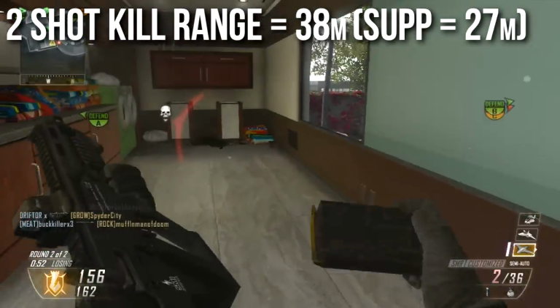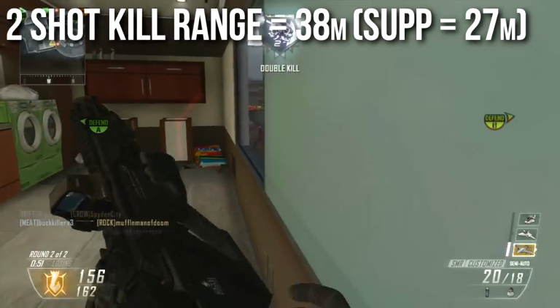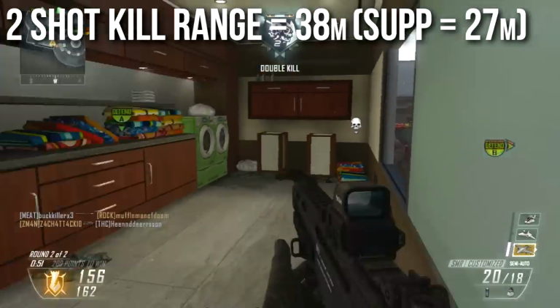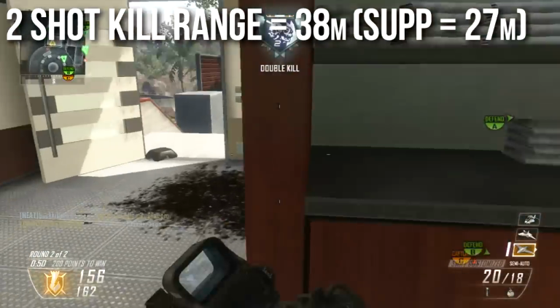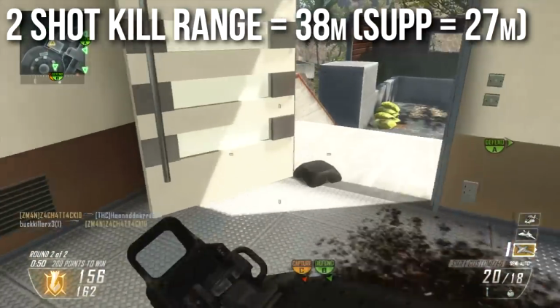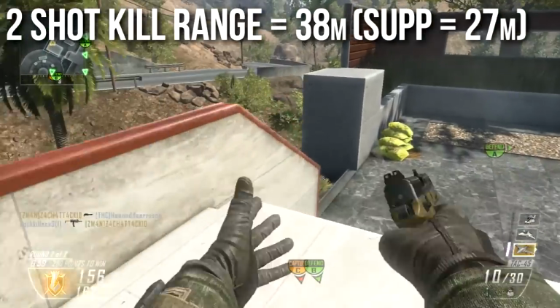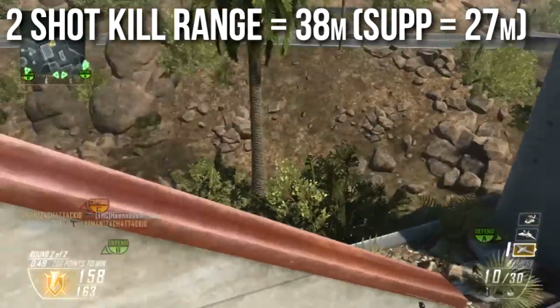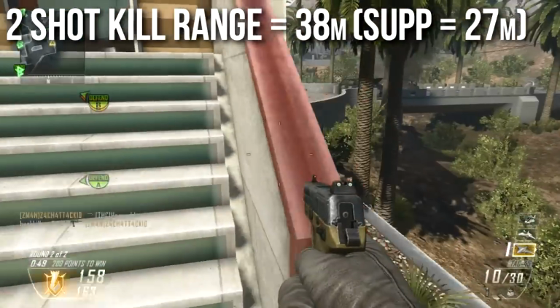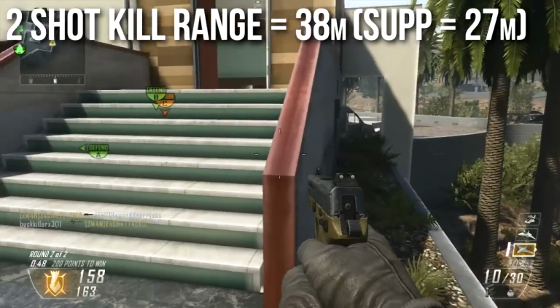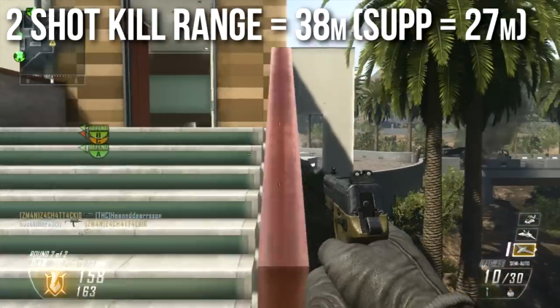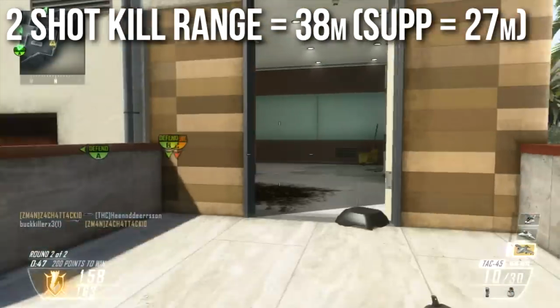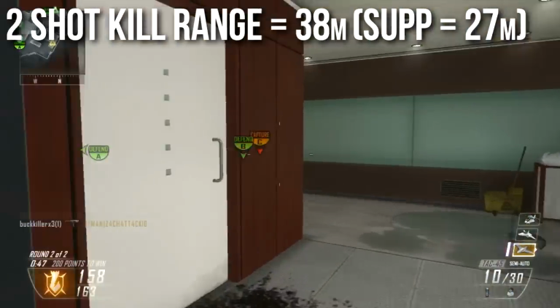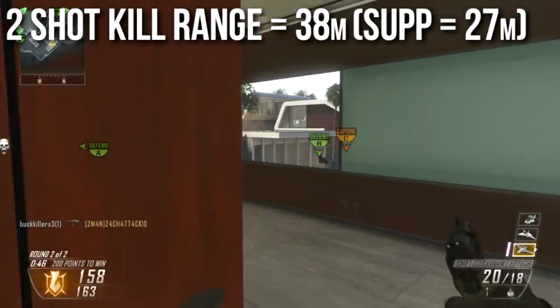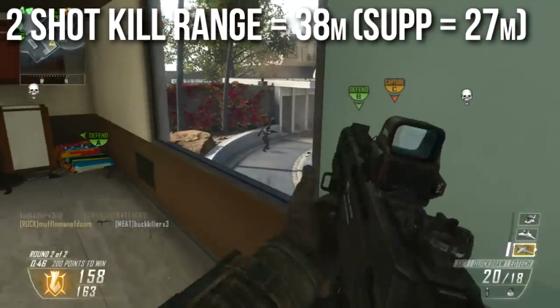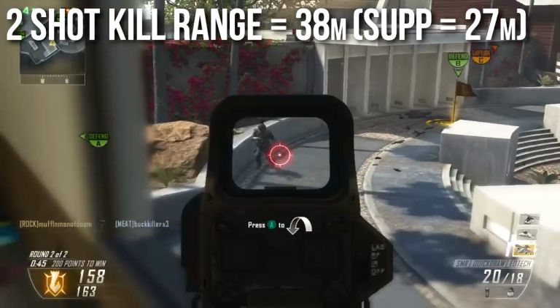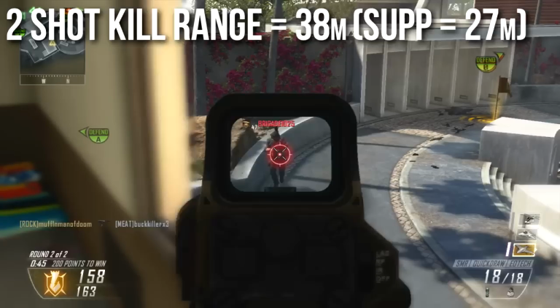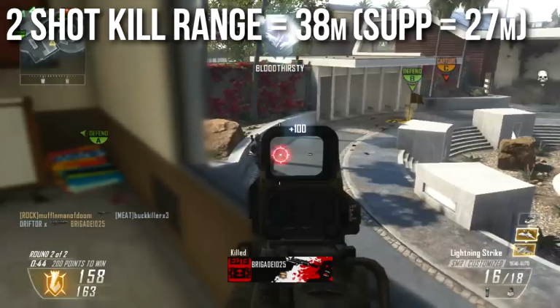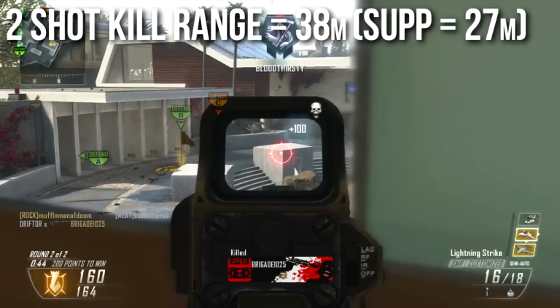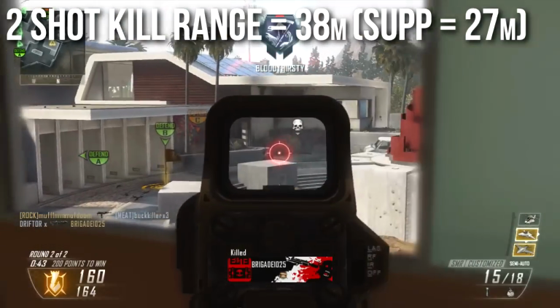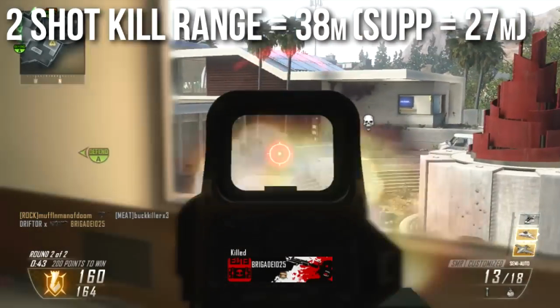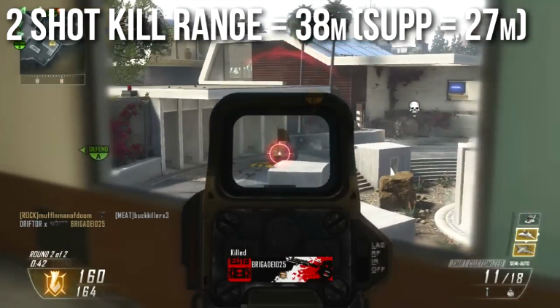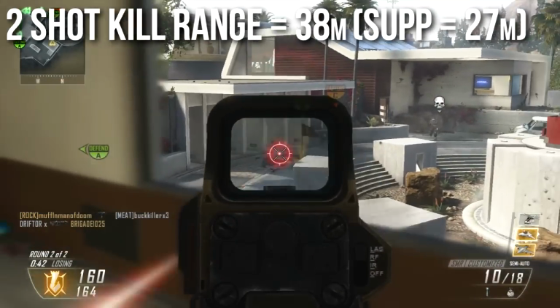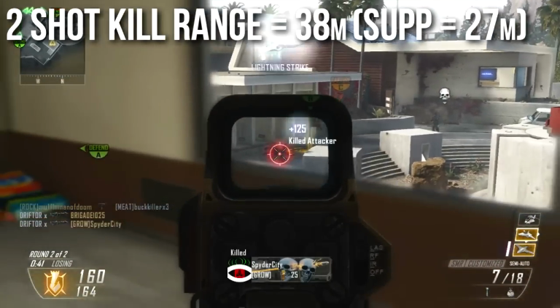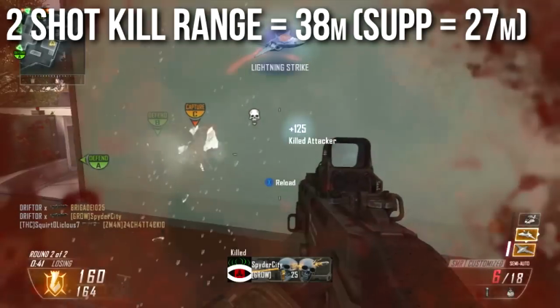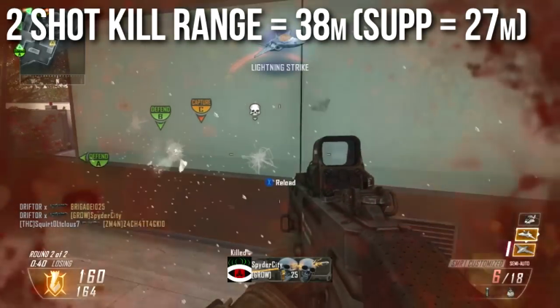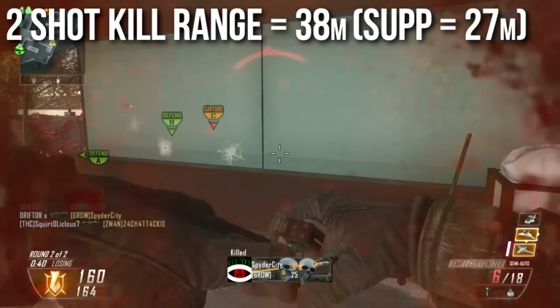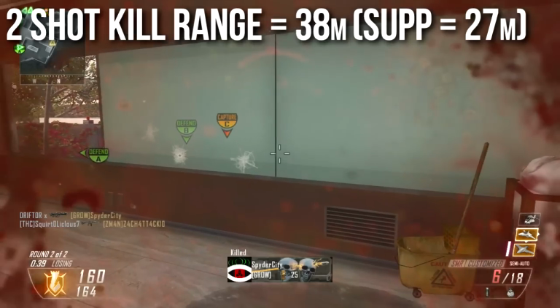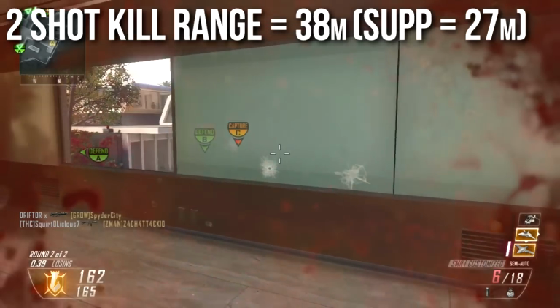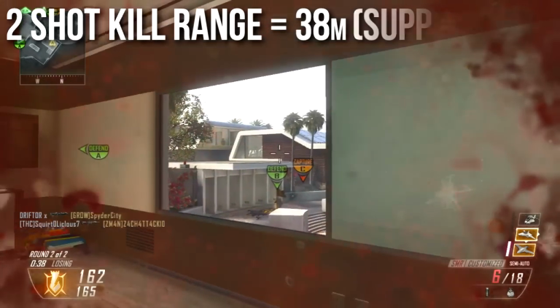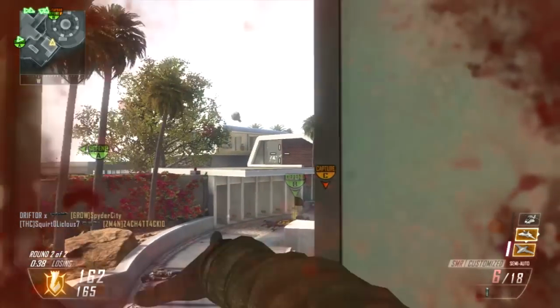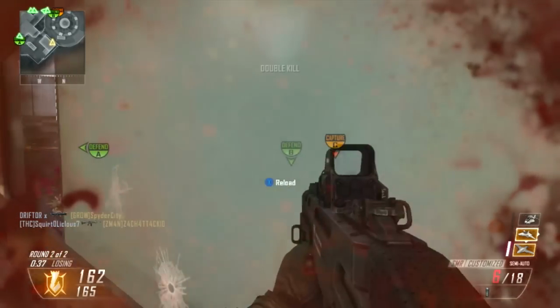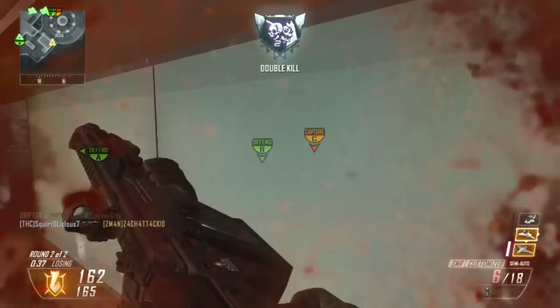If you put a suppressor on this weapon you get an approximately 30% range penalty. So even with a suppressor you still have a 27 meter two shot kill range — greater than most assault rifles in general have, and you're doing maximum damage. So this is the ultimate range weapon.